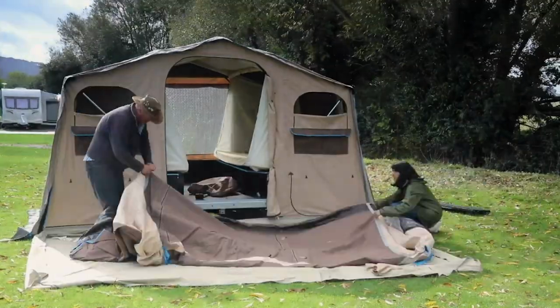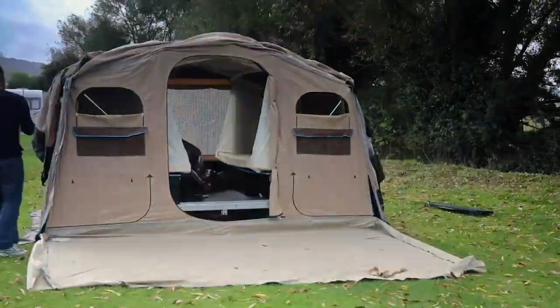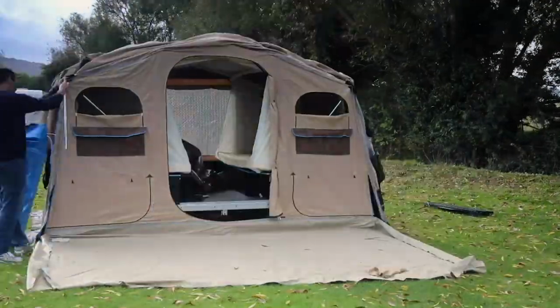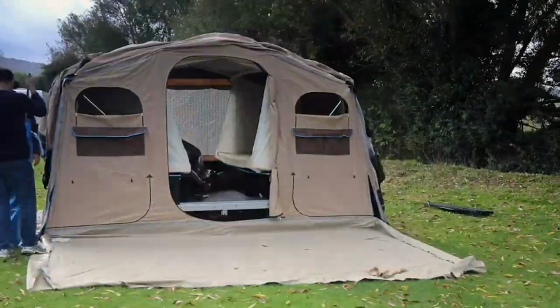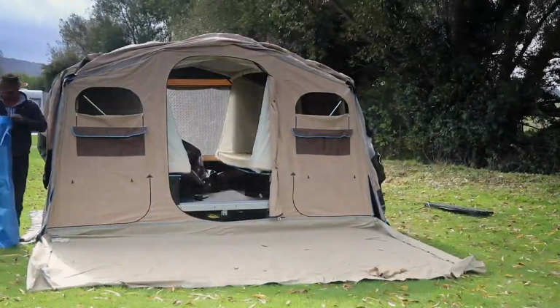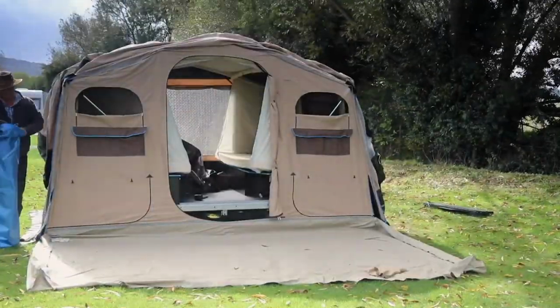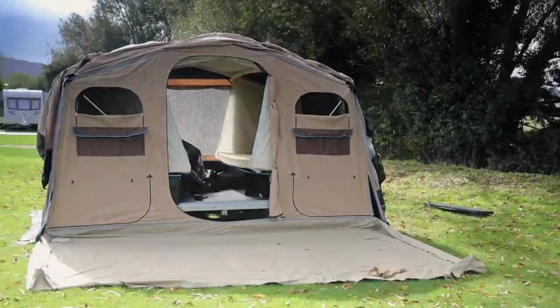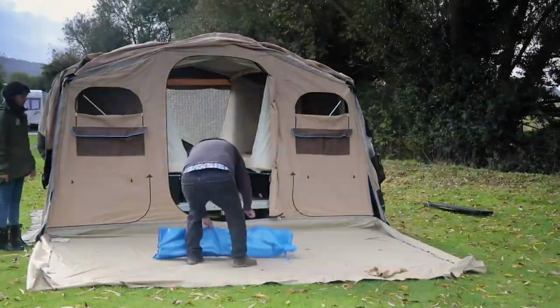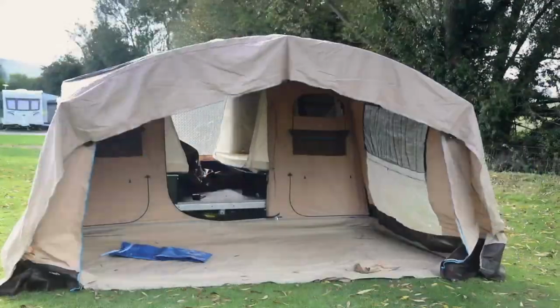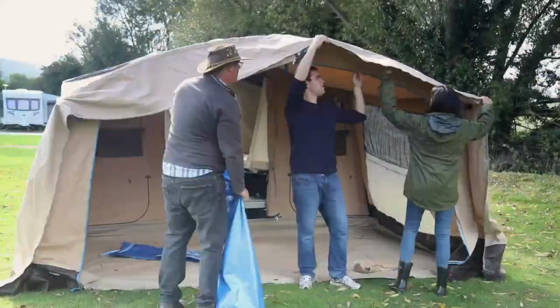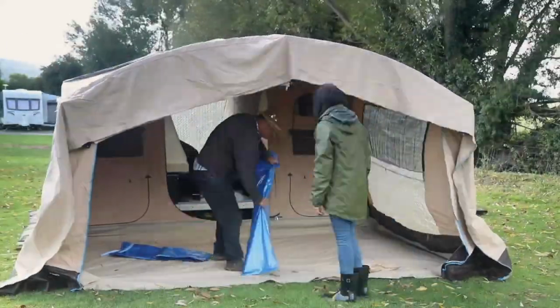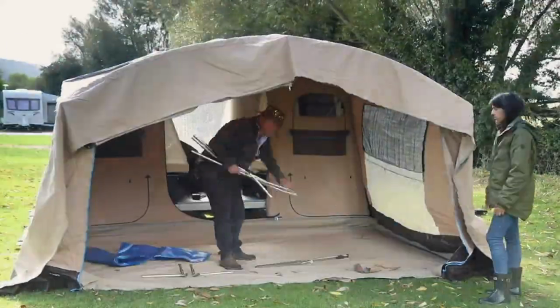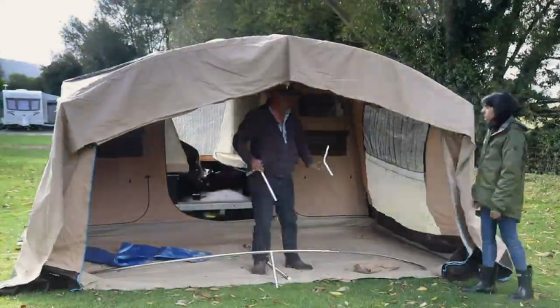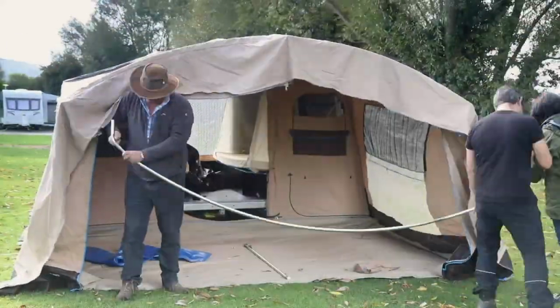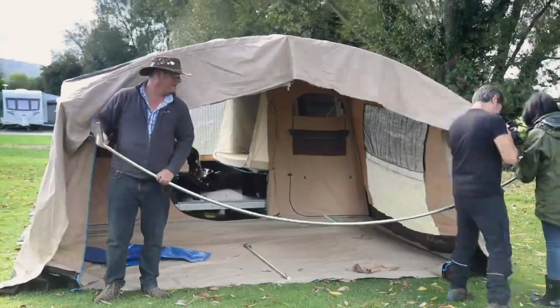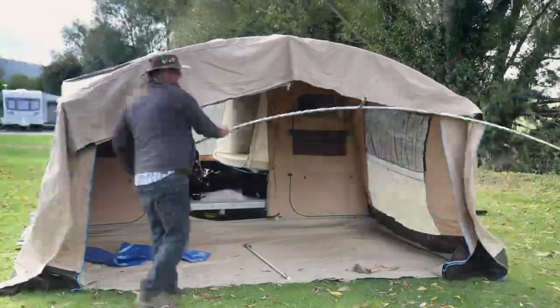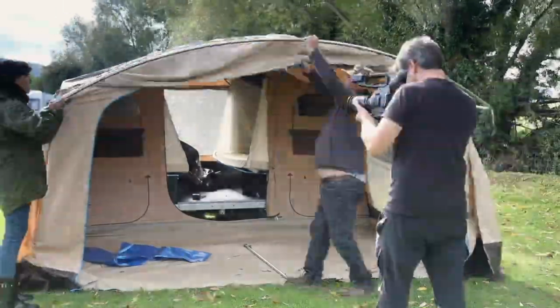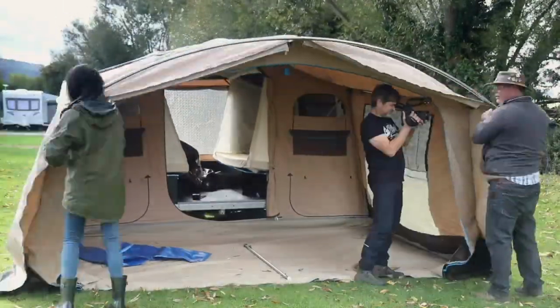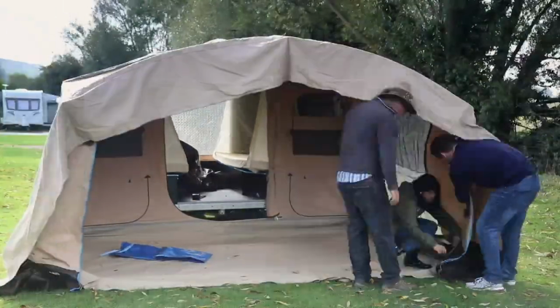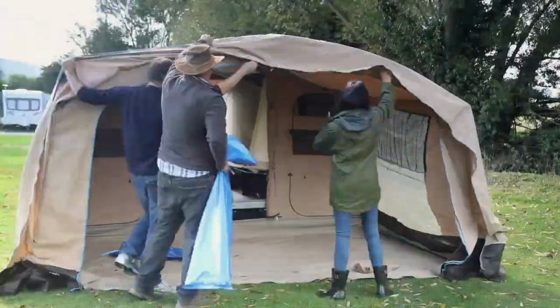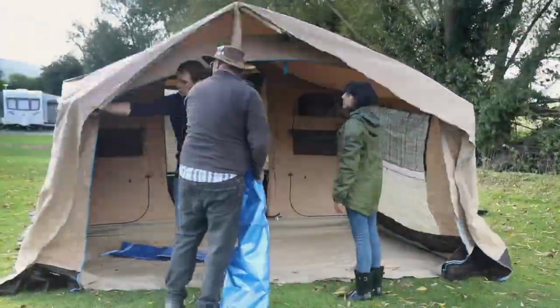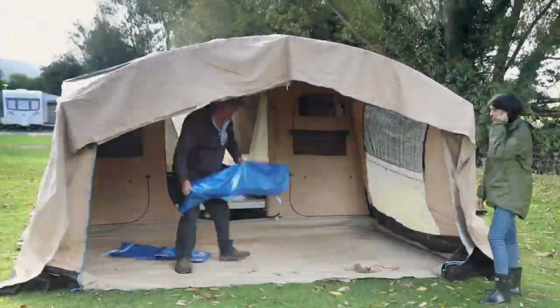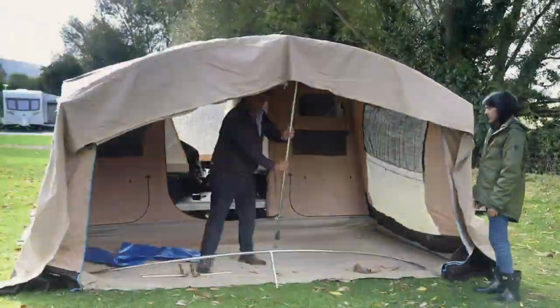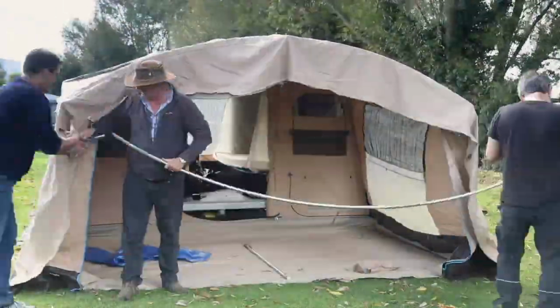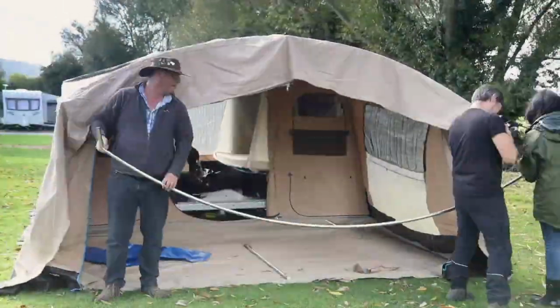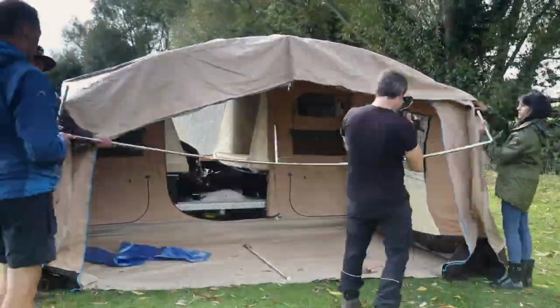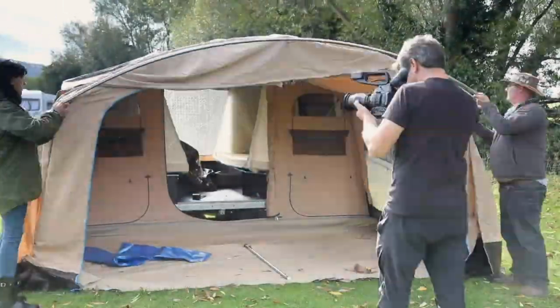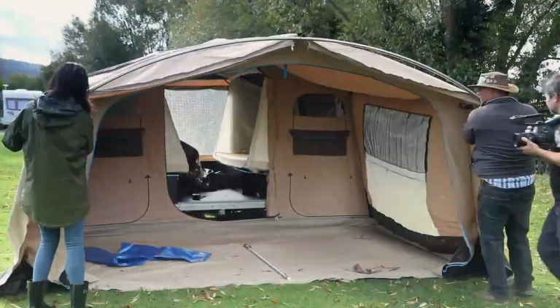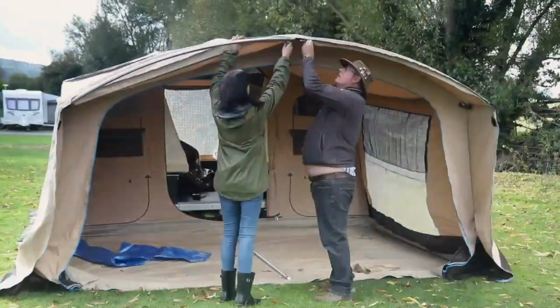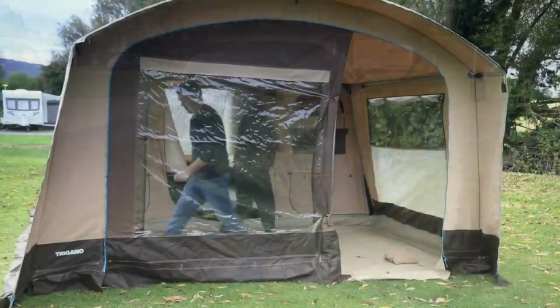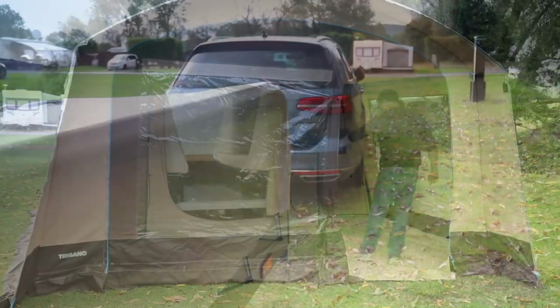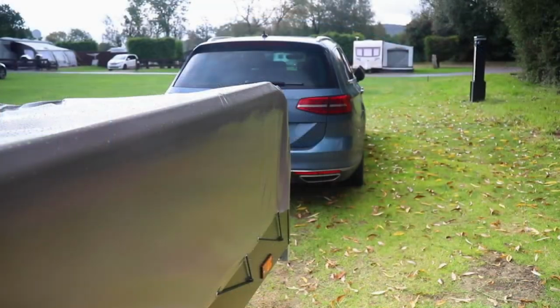There are other options available including a luggage rack for the trailer, underbed tents to increase the sleeping capacity from four to six, and brackets so you can store the whole trailer on its side to minimise space.